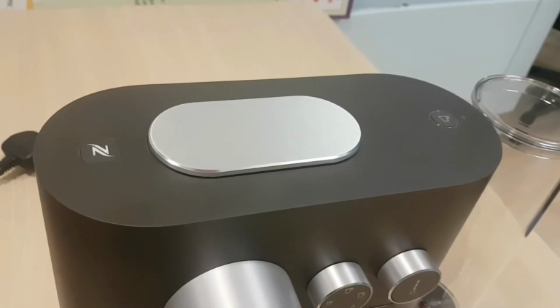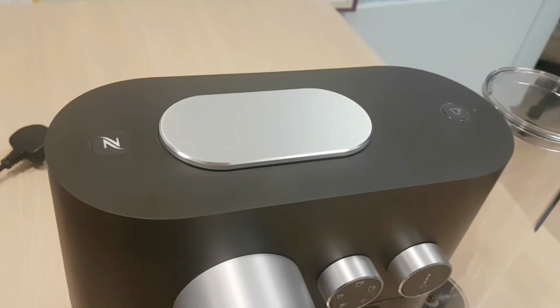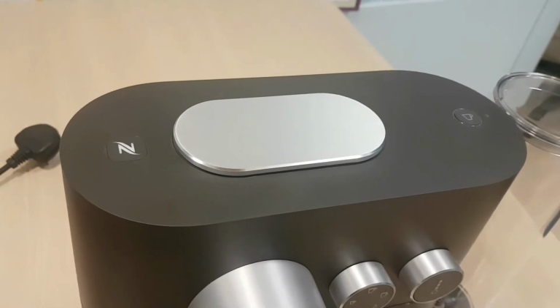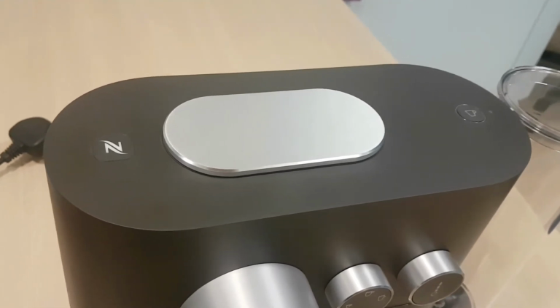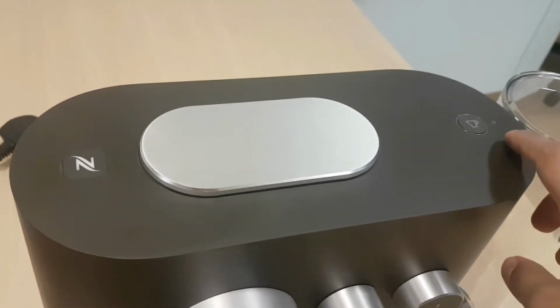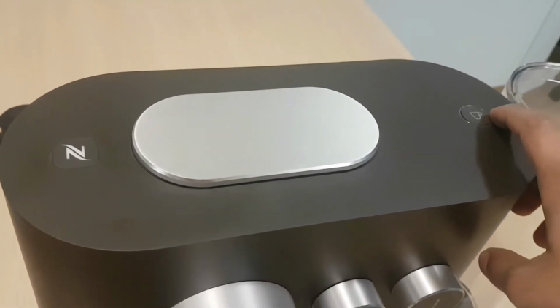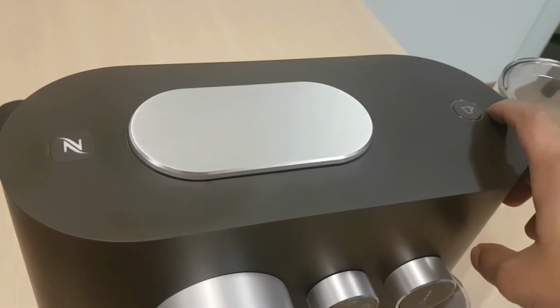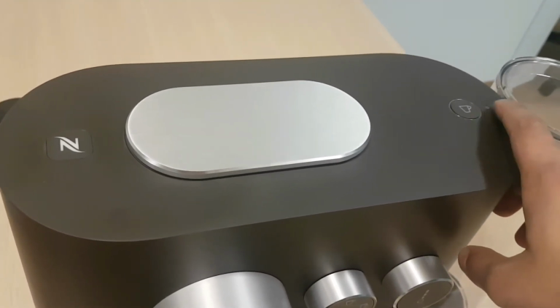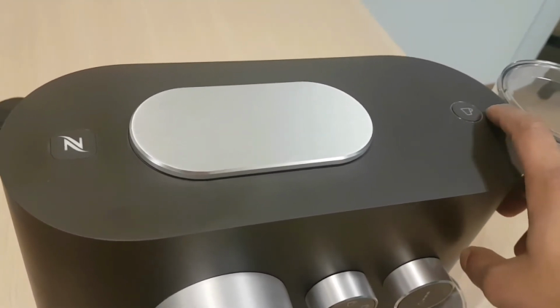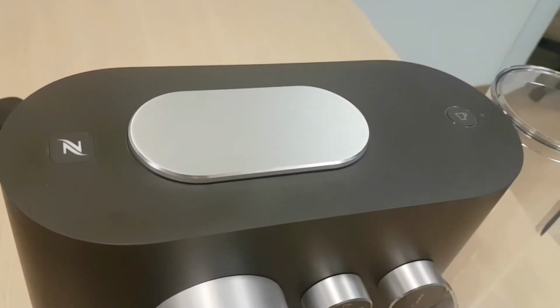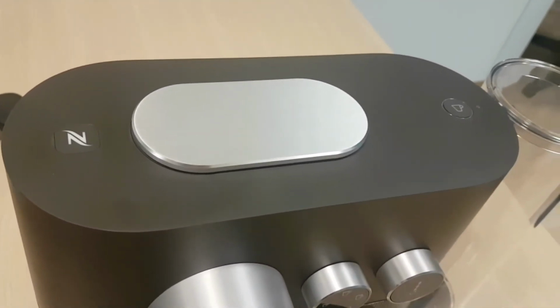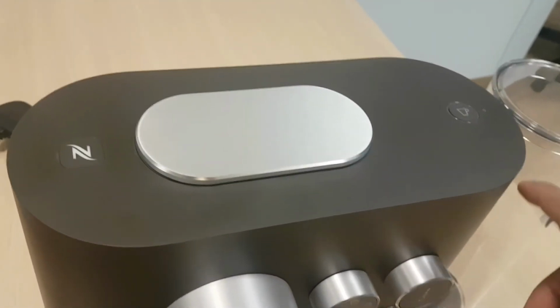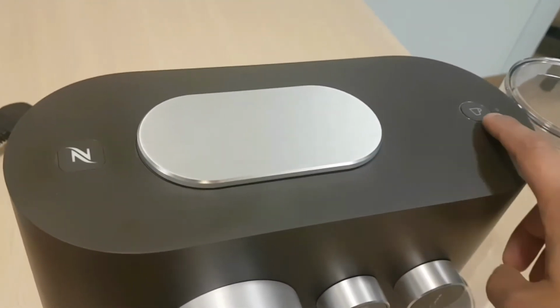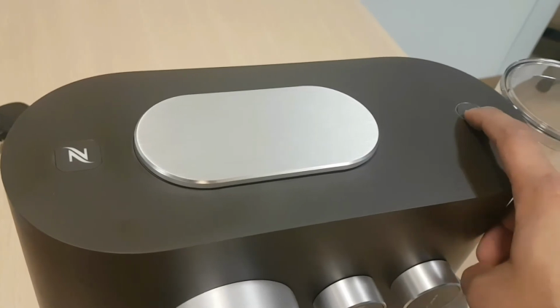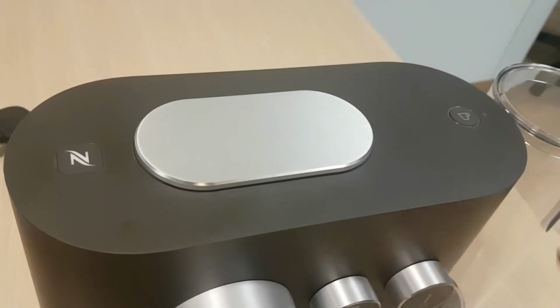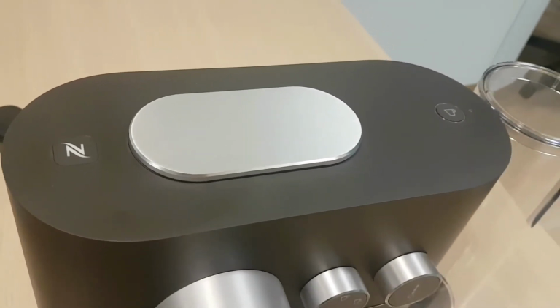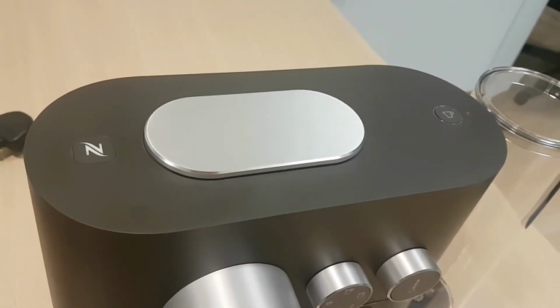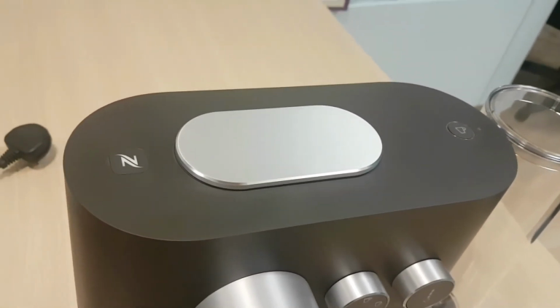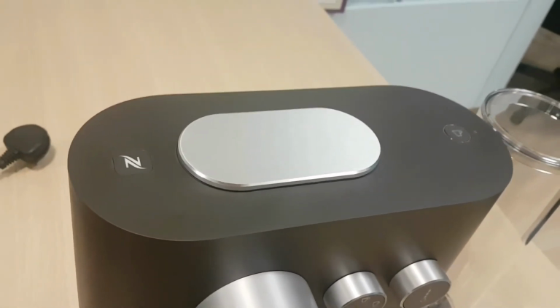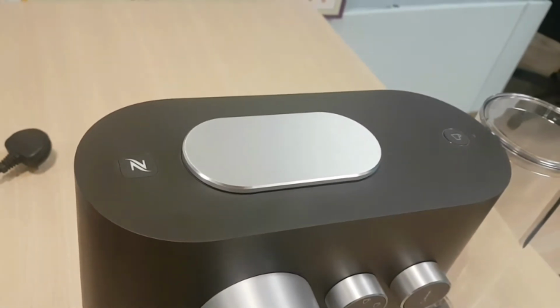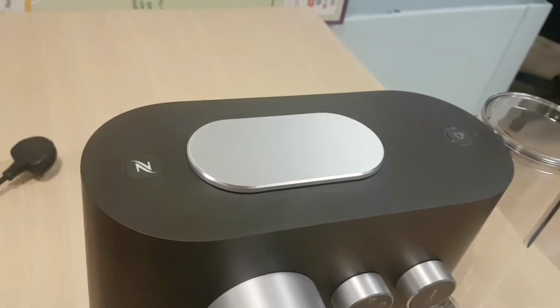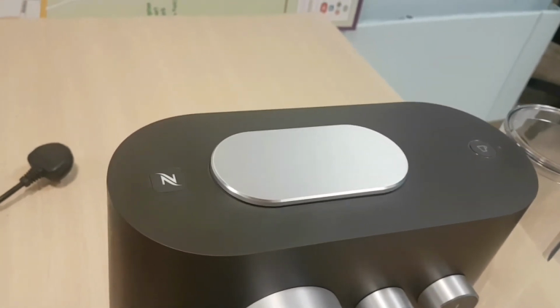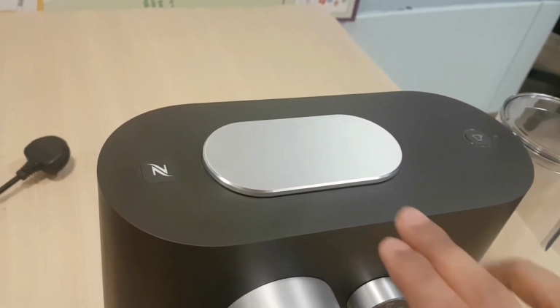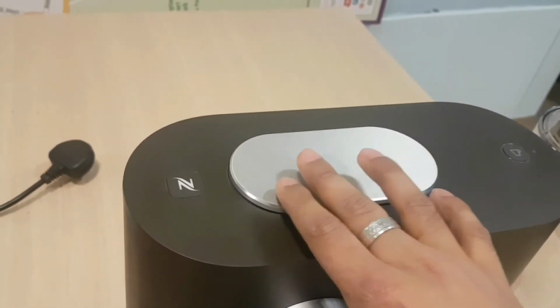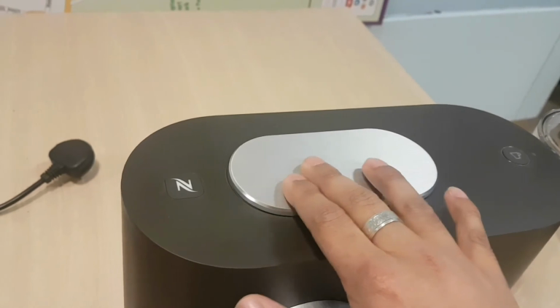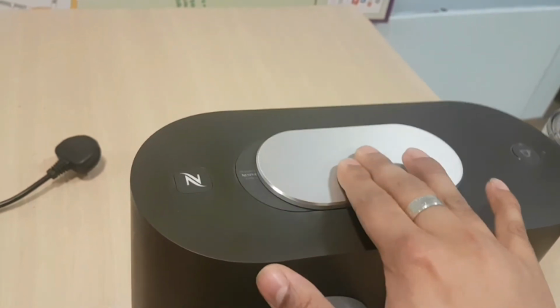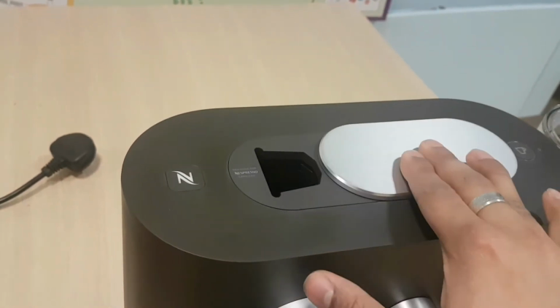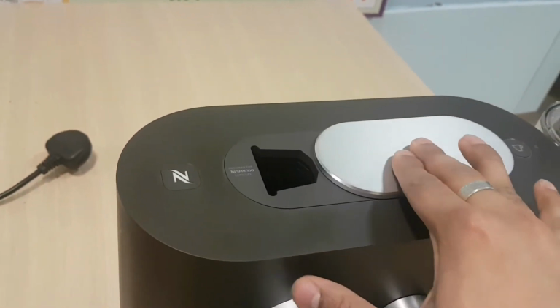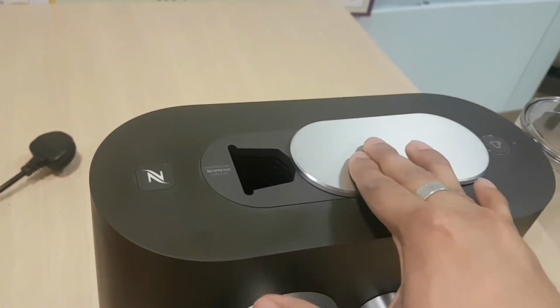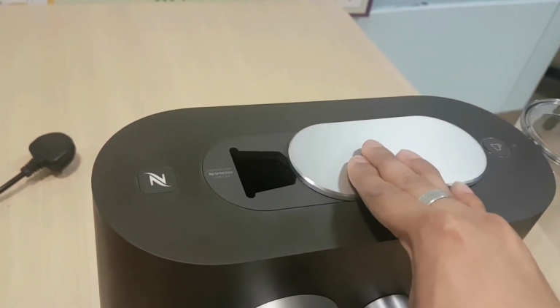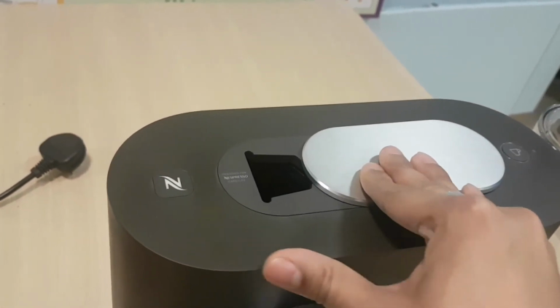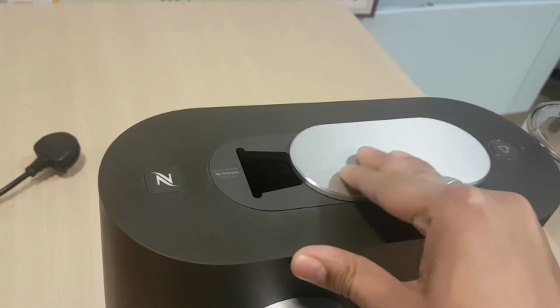On top, it's got the safety mechanism here. When you want to clean it, that will light up. It's got a one-button function here for when you just want to do one mug of coffee. It also has a steel plate here that slides in and out — put your pot in.